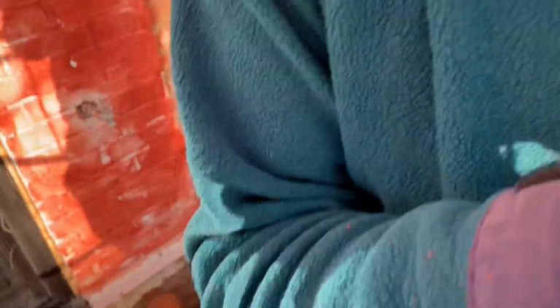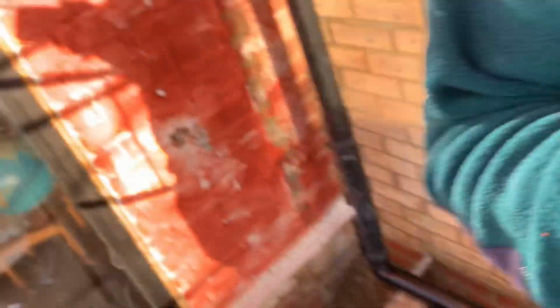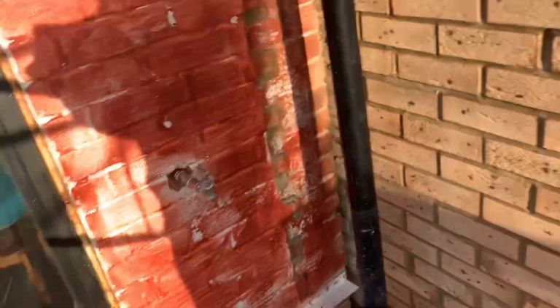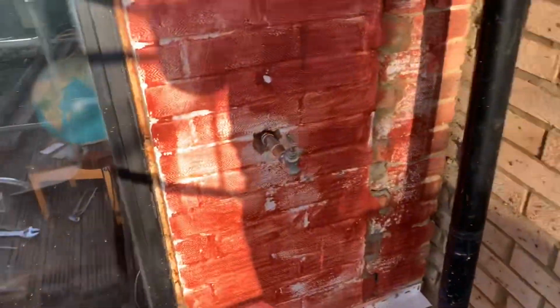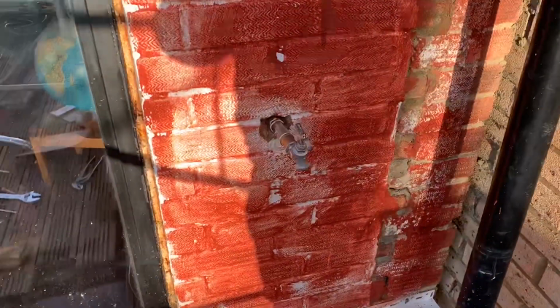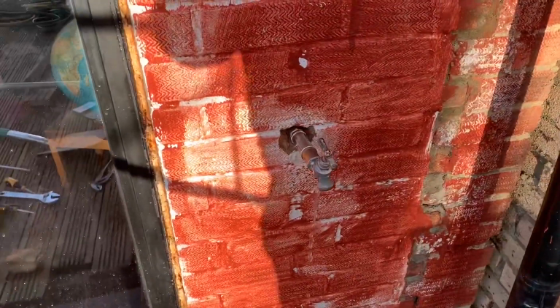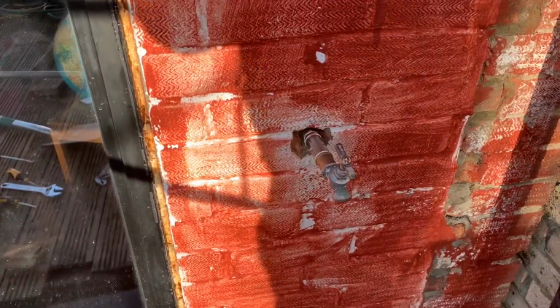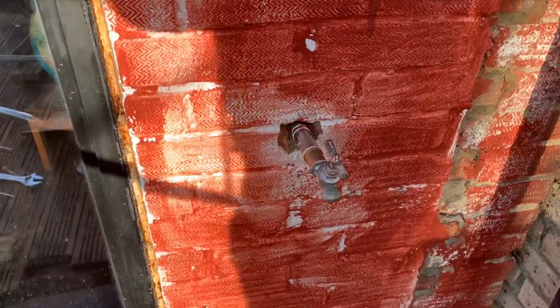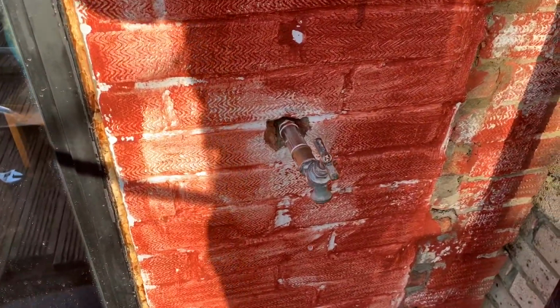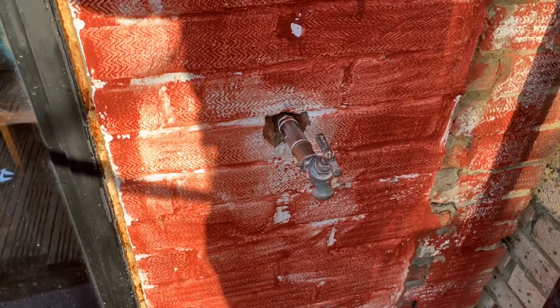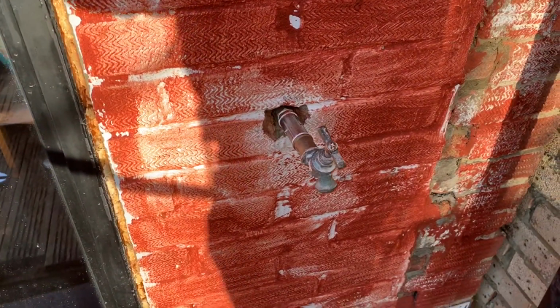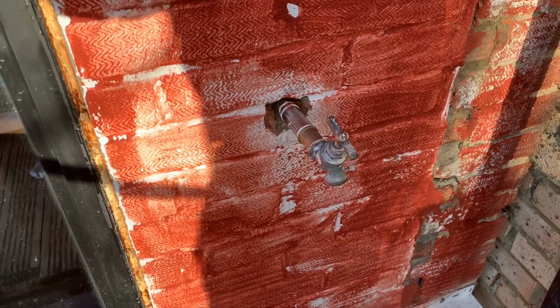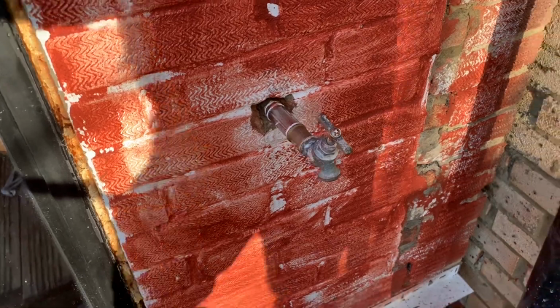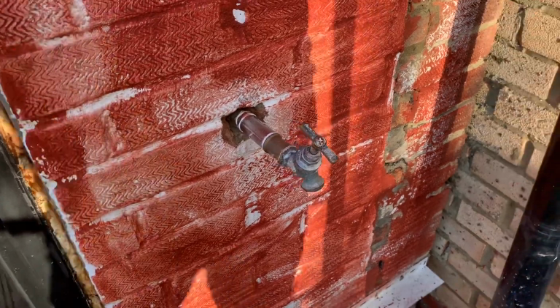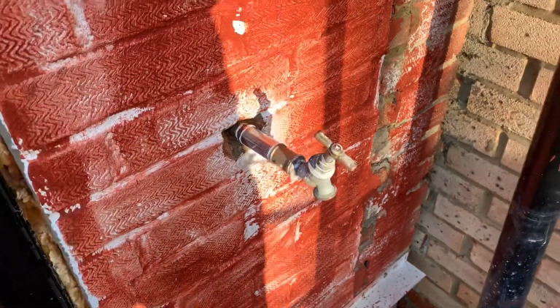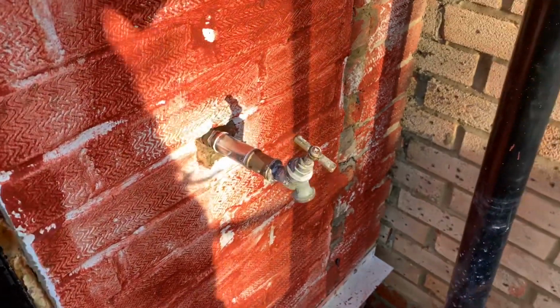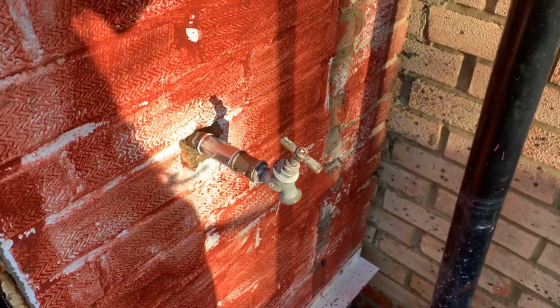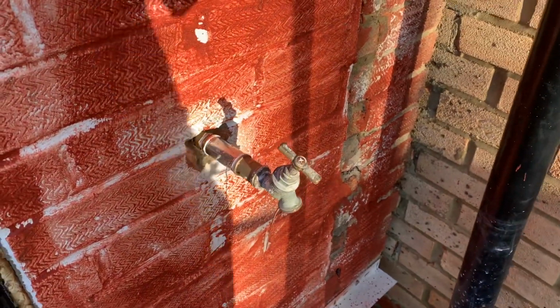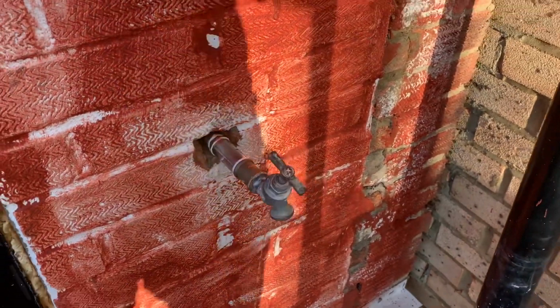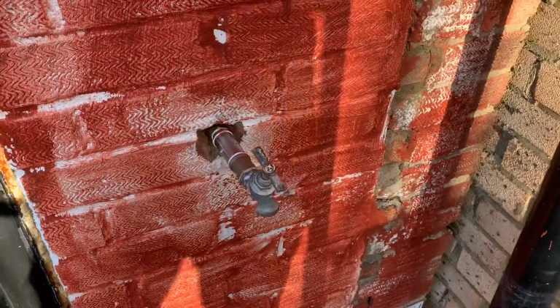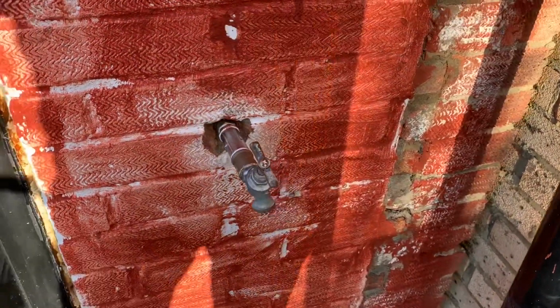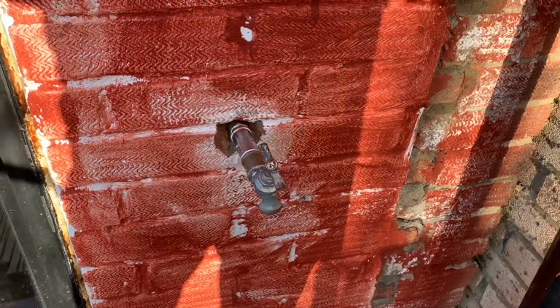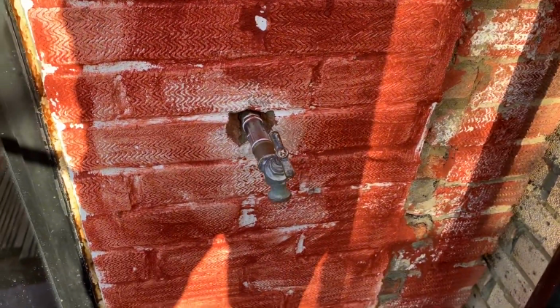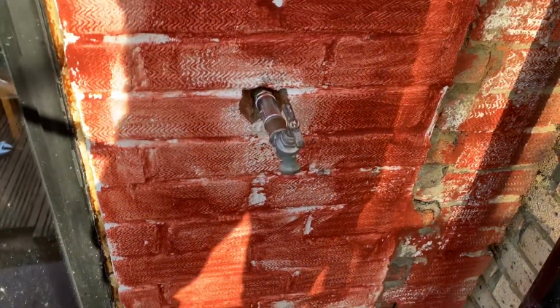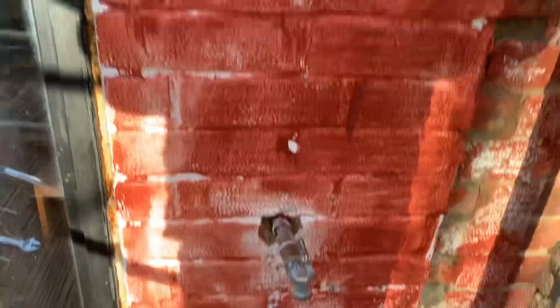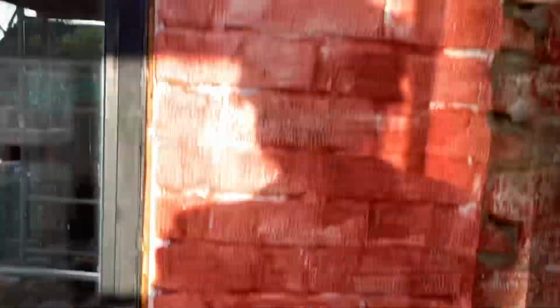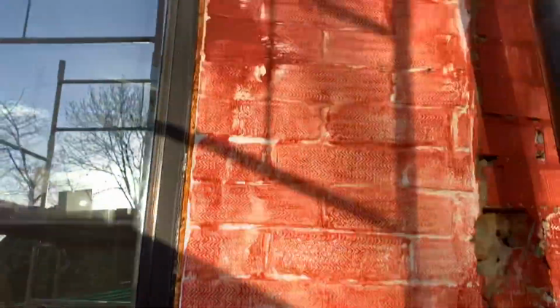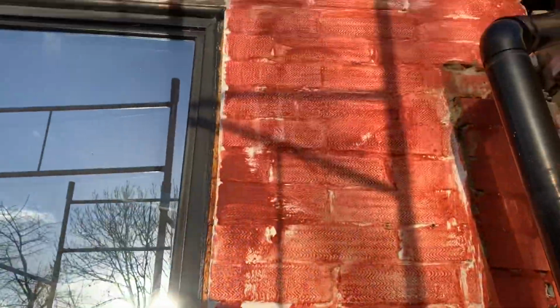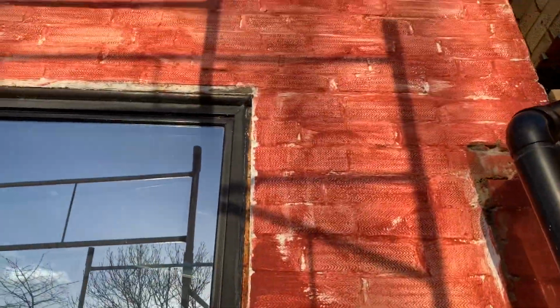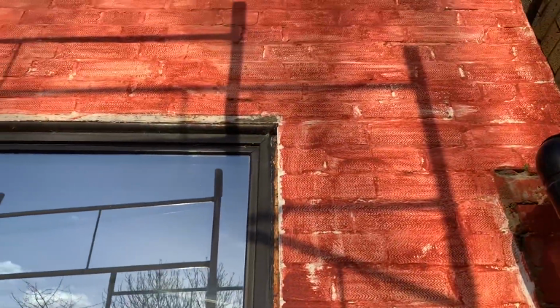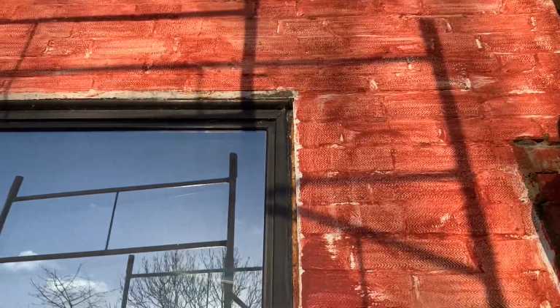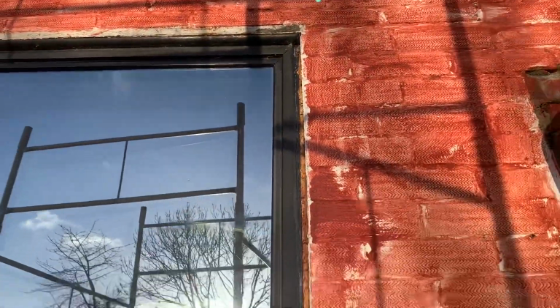I'm now going to take this tap off. I've just turned the water off and I'm just draining it. I showed how I extended that tap earlier. I've got to take it off now so that I can fit a board over it, and then I'm going to put the boards on here and start working on this window frame.